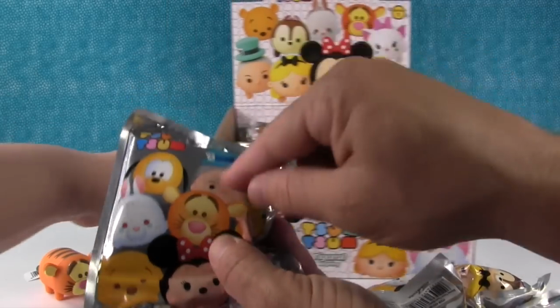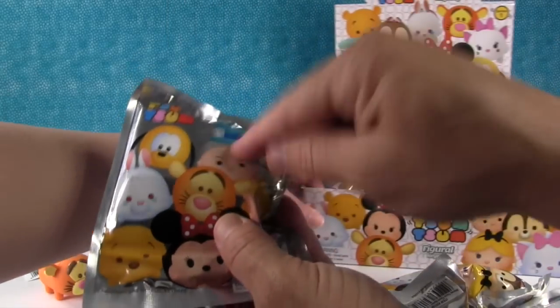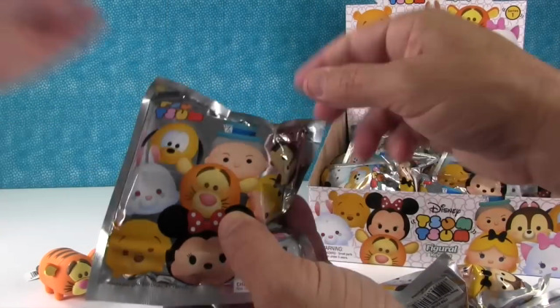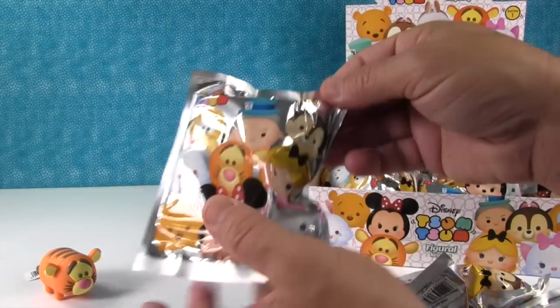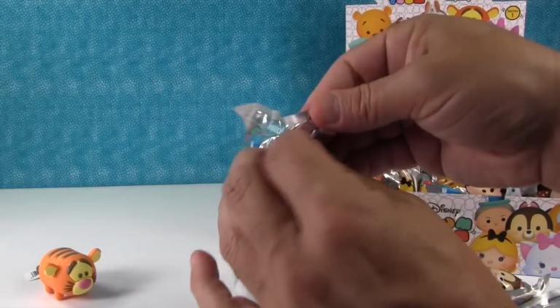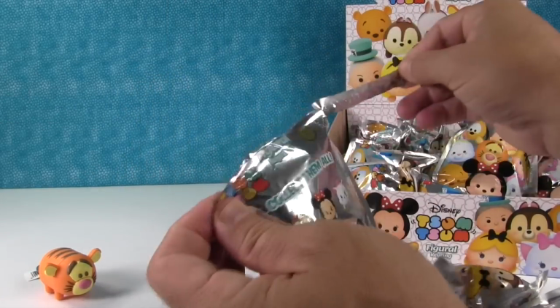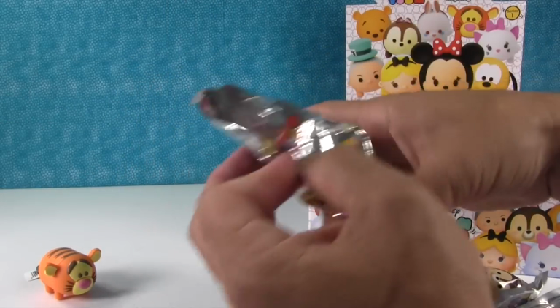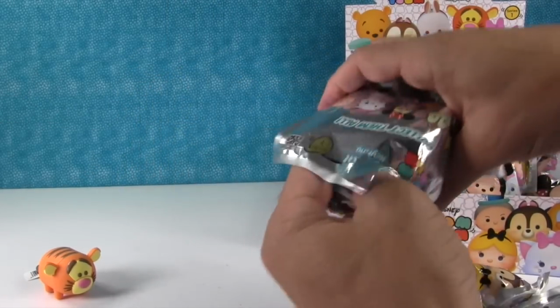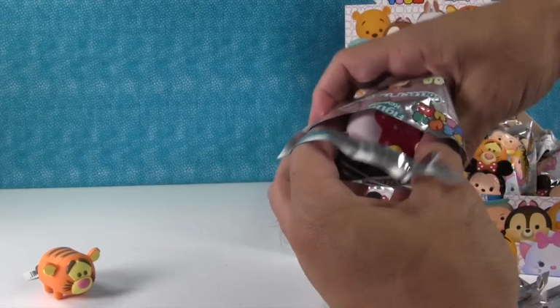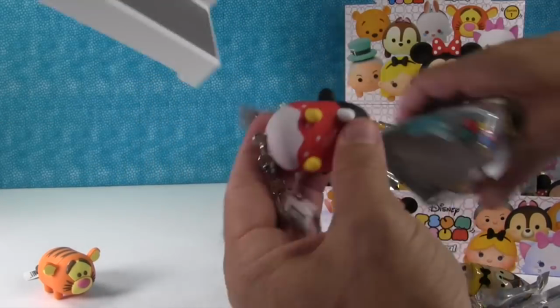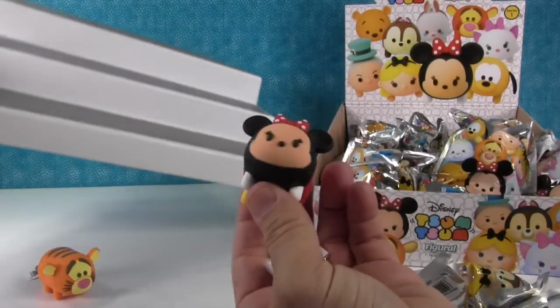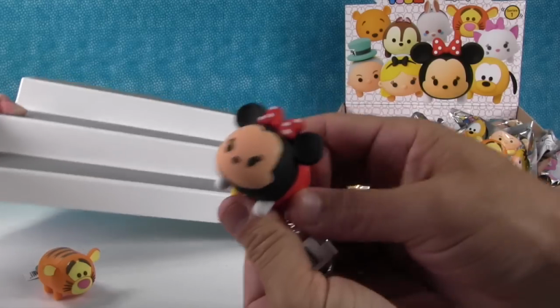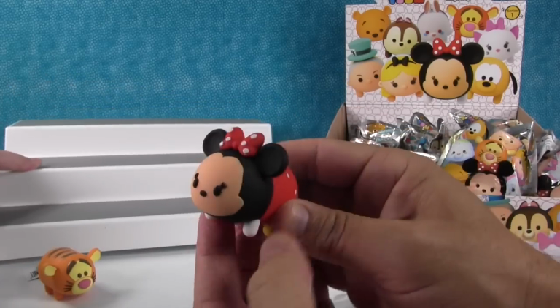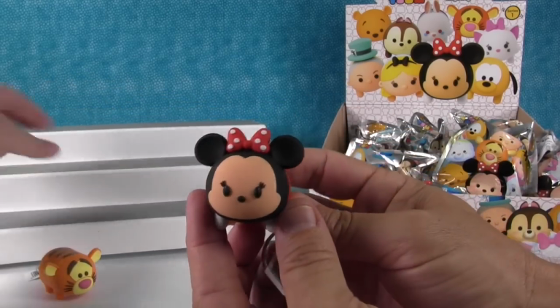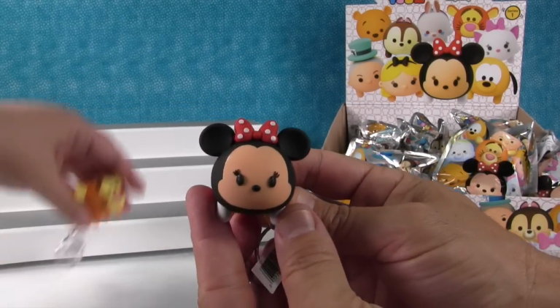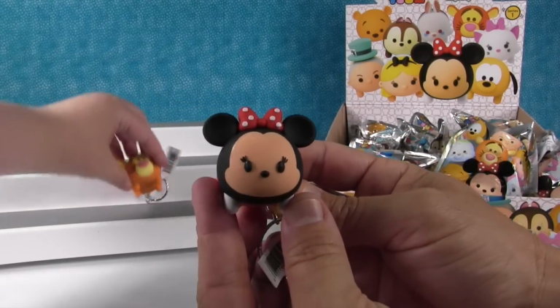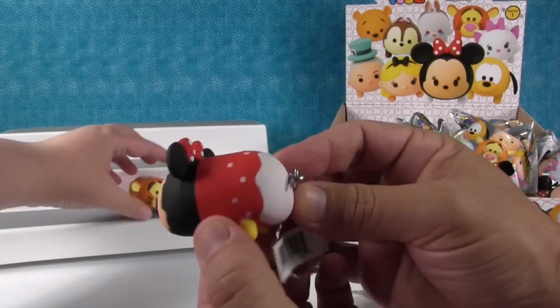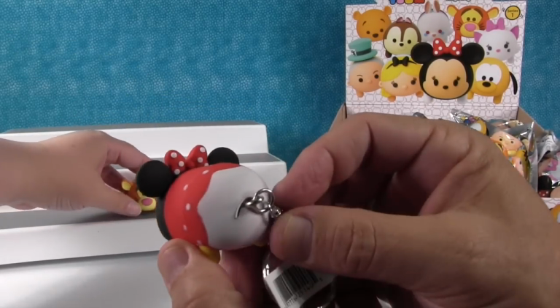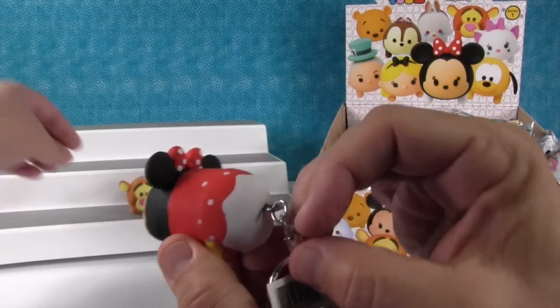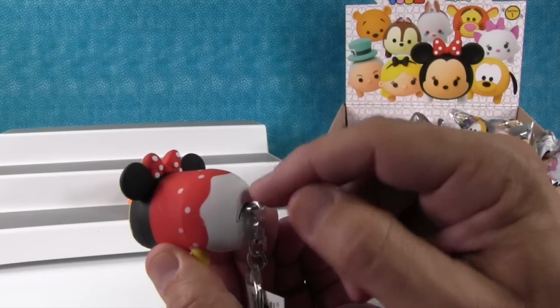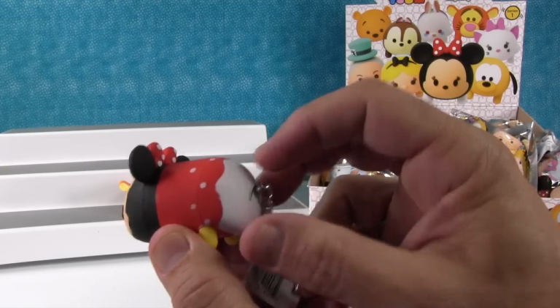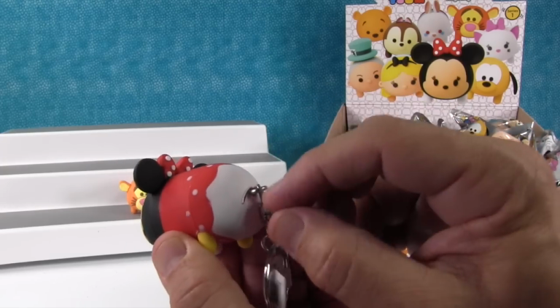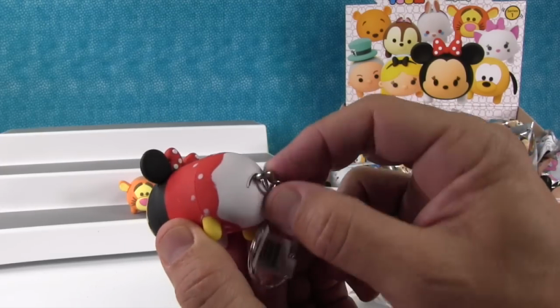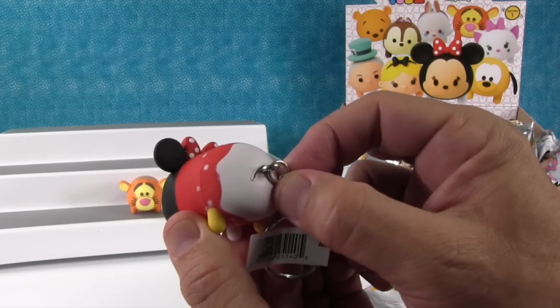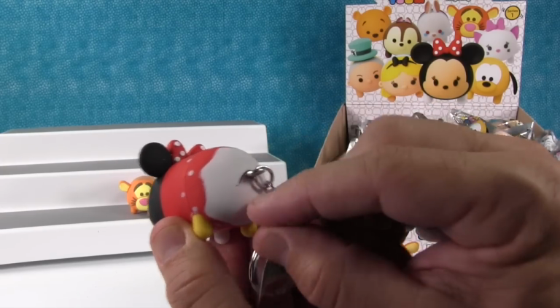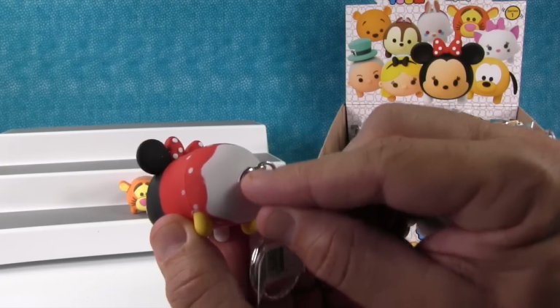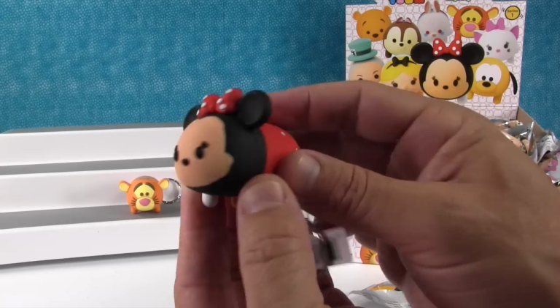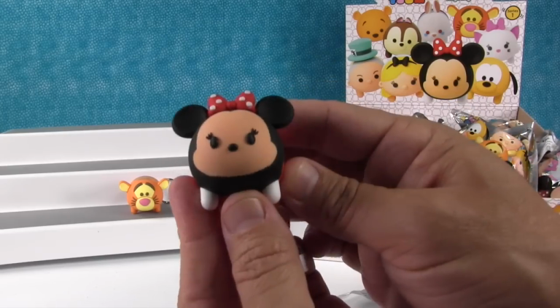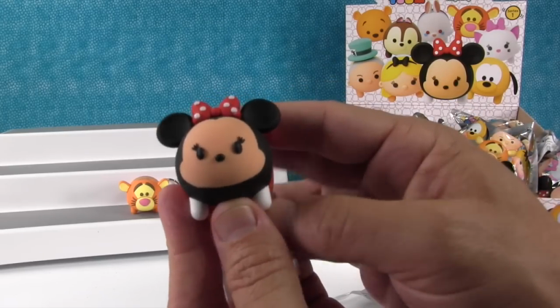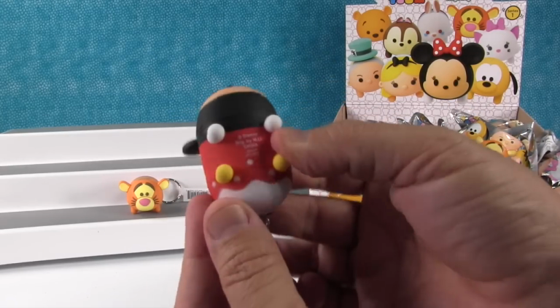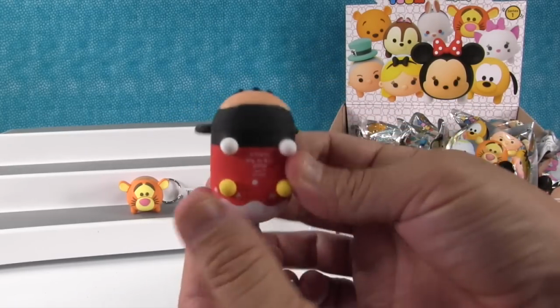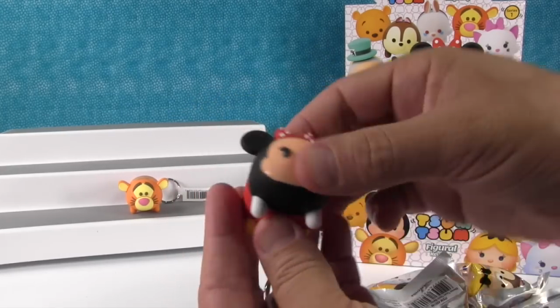I'm really looking forward to getting the Mad Hatter. We got Minnie Mouse! Minnie Mouse is really cute. Oh, she does have a tail — I was just going to say I'm surprised she doesn't have a tail, but she does, it's right there. Very cute. I like the little orange feet — or little yellow feet.